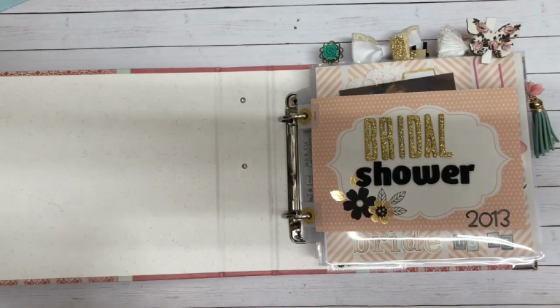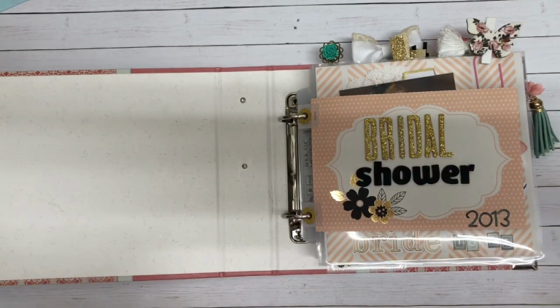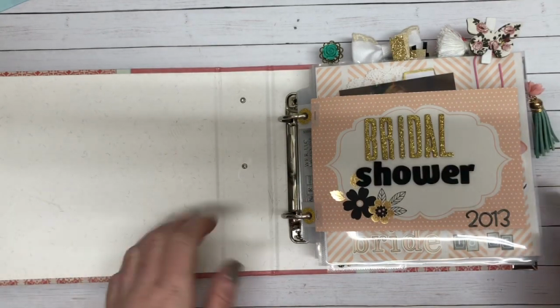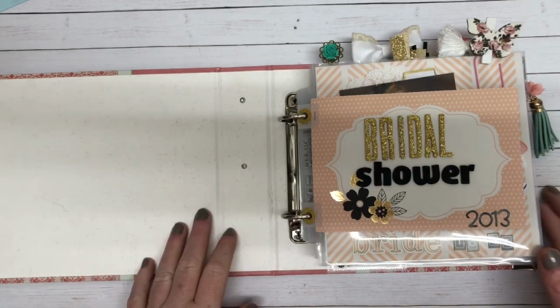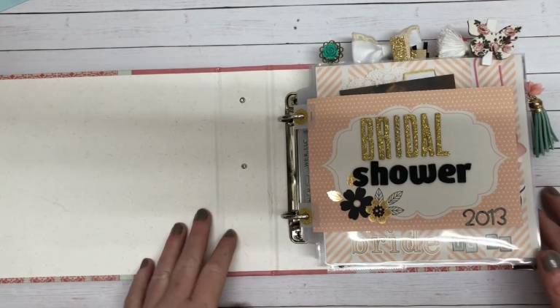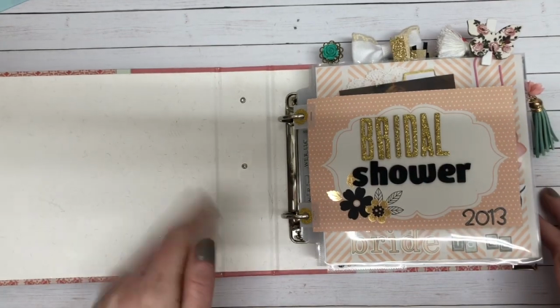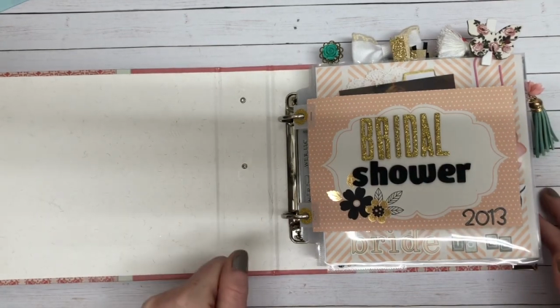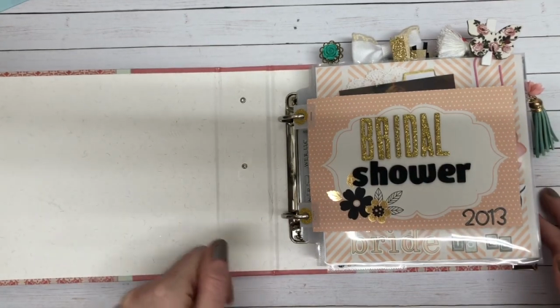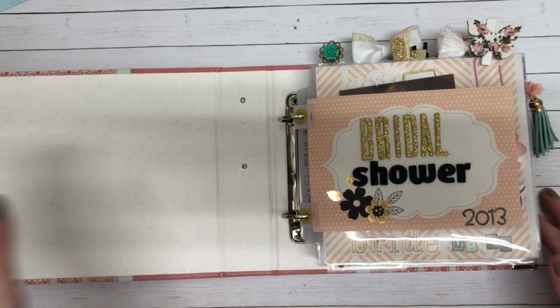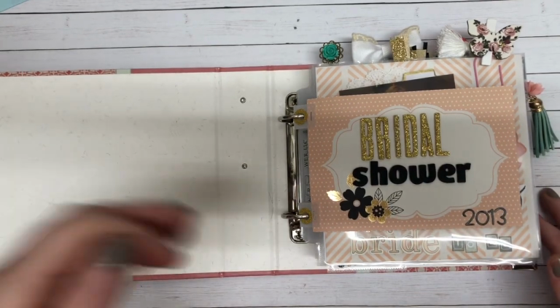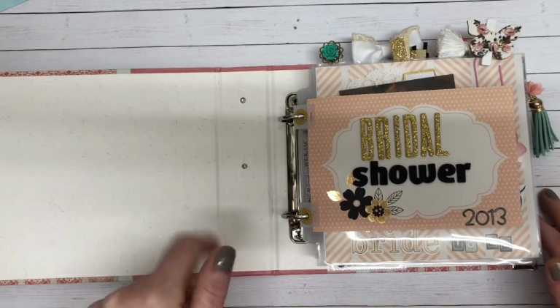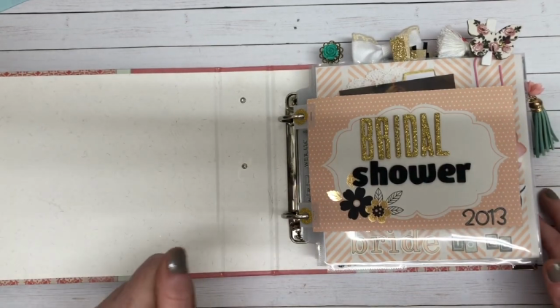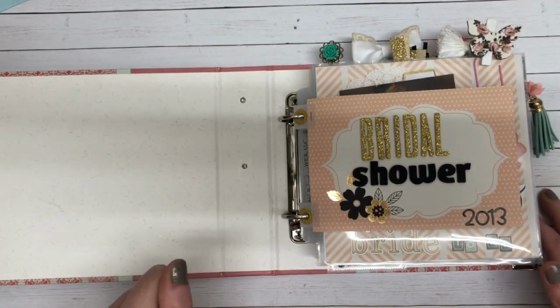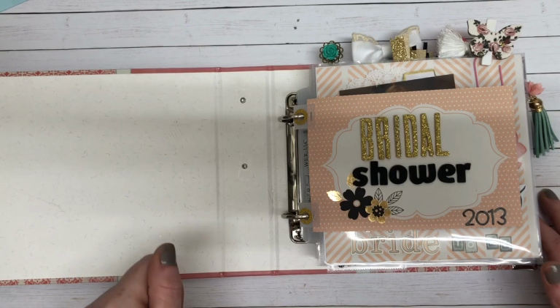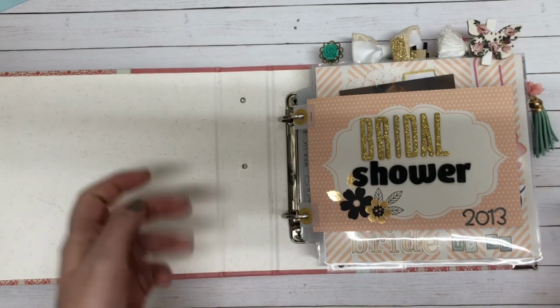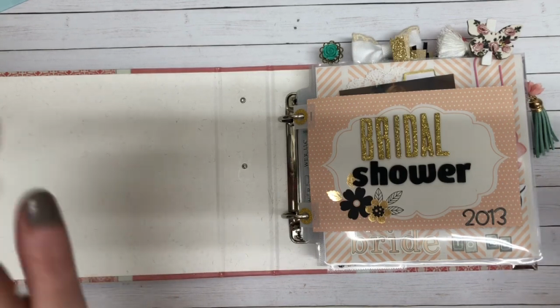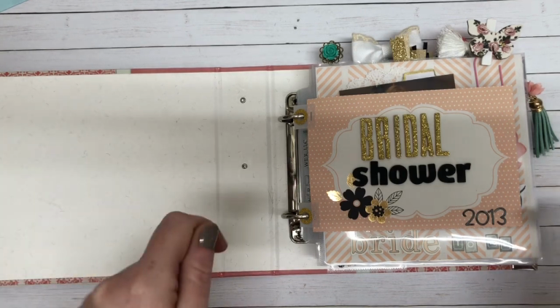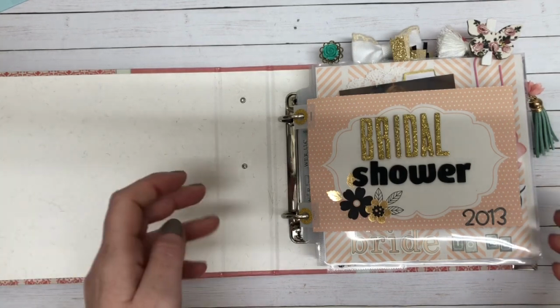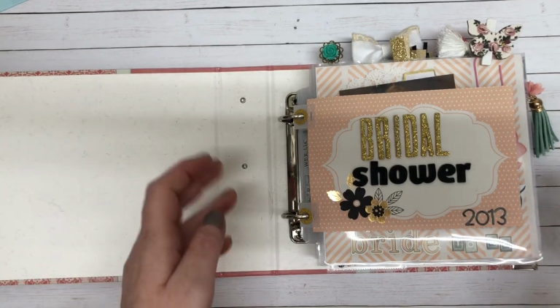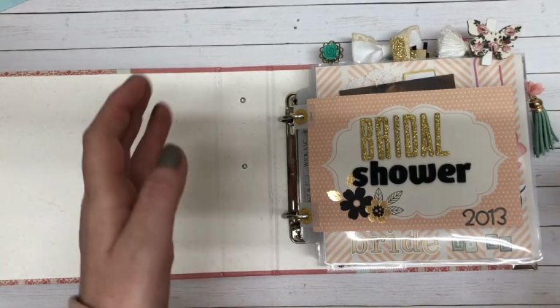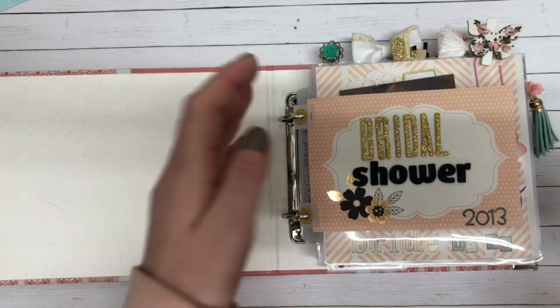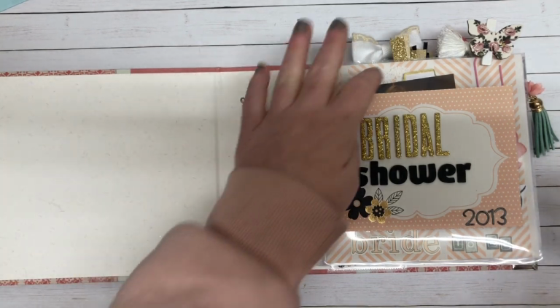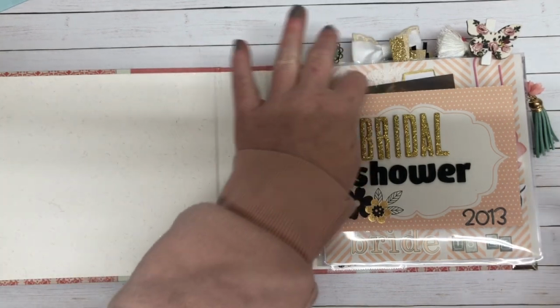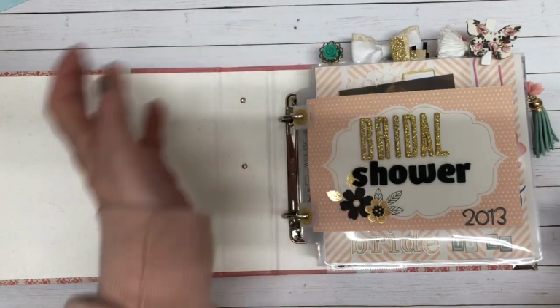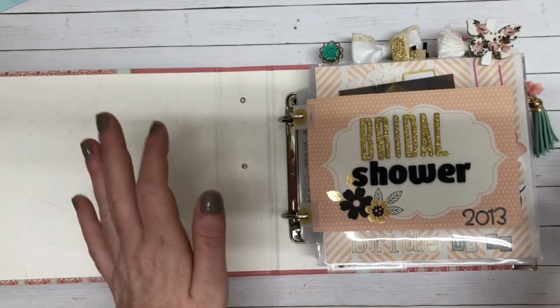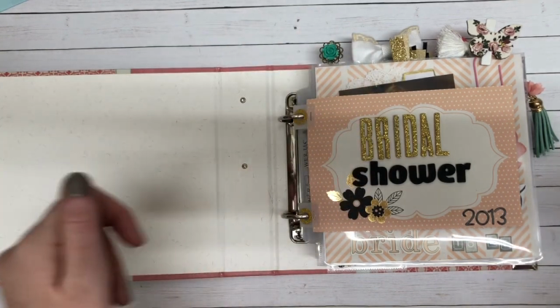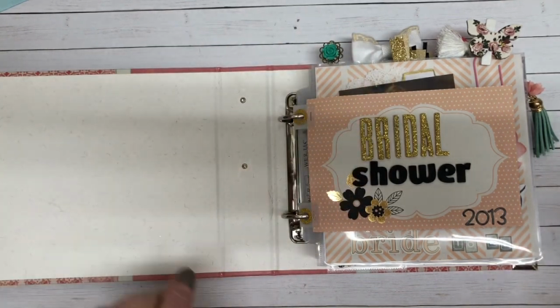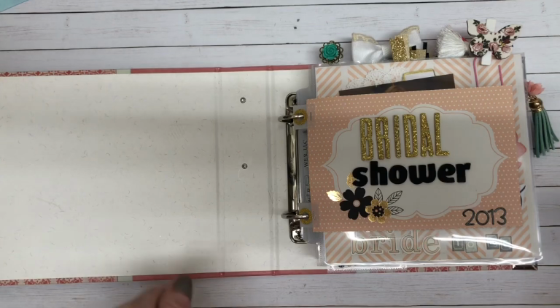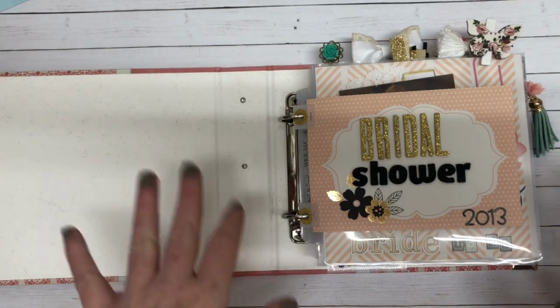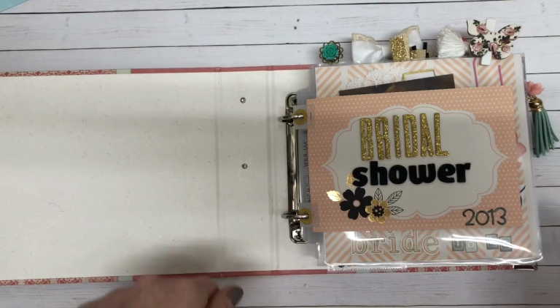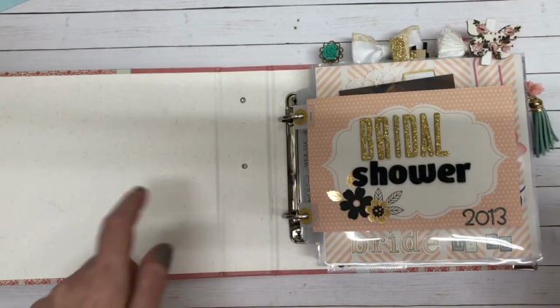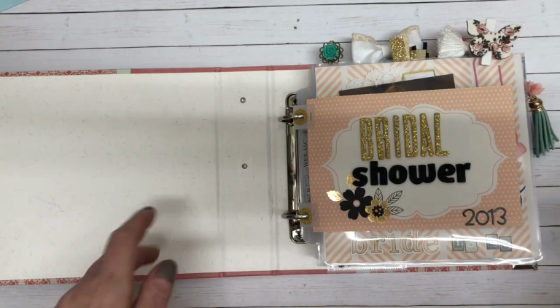I used a lot of the Mambi chipboard stickers and then just a few things from my stash. Almost every photo has a doily, but anyways, let's get into it.